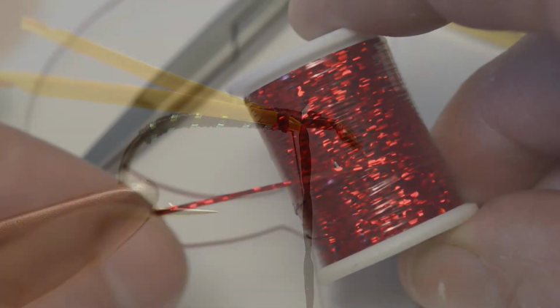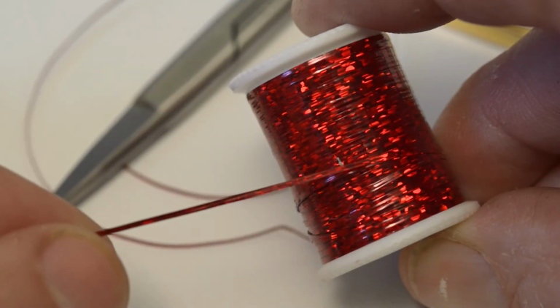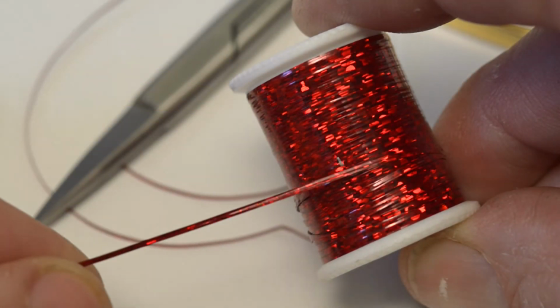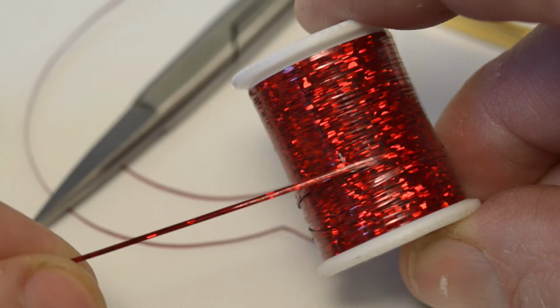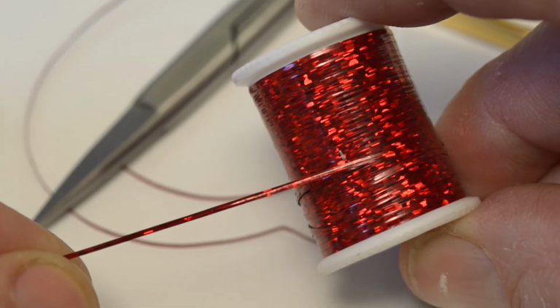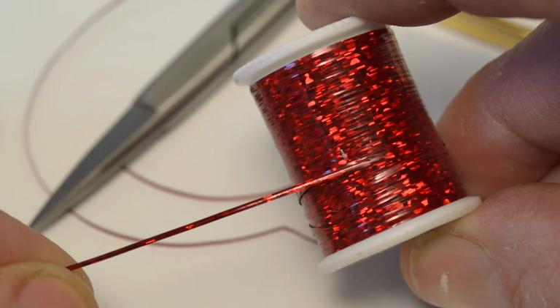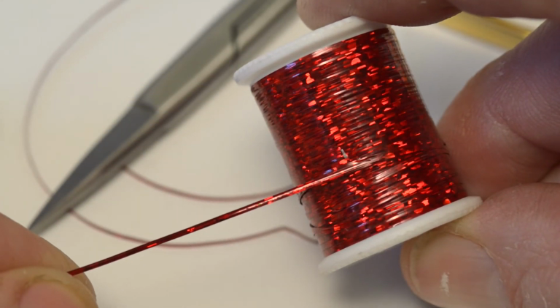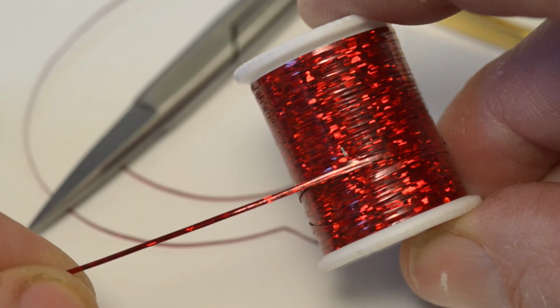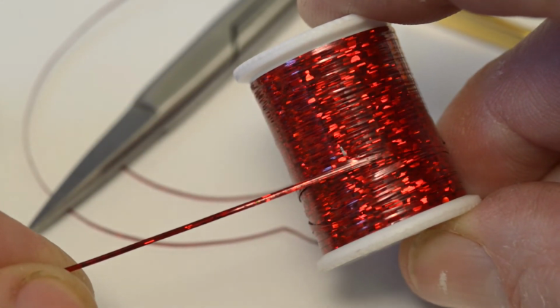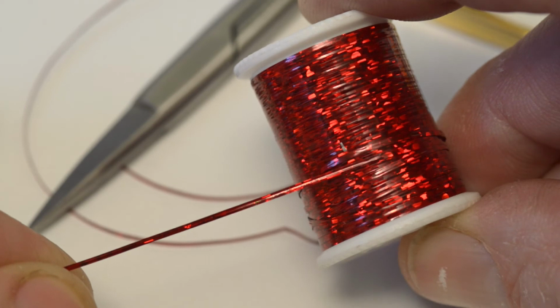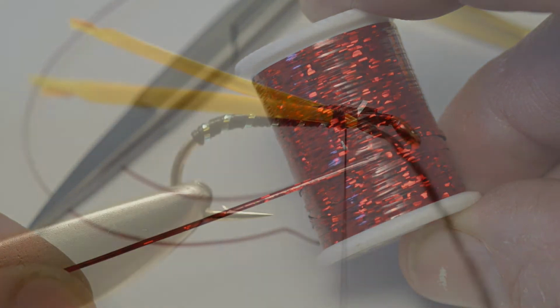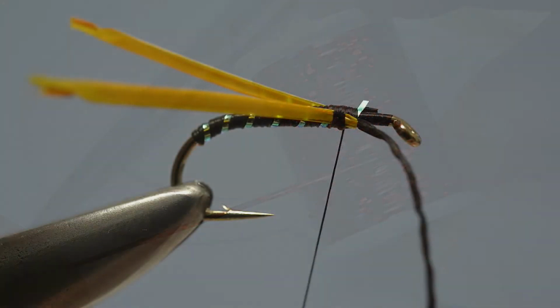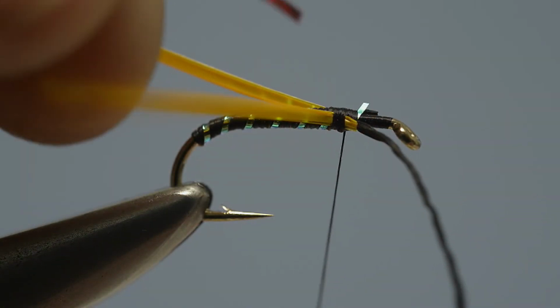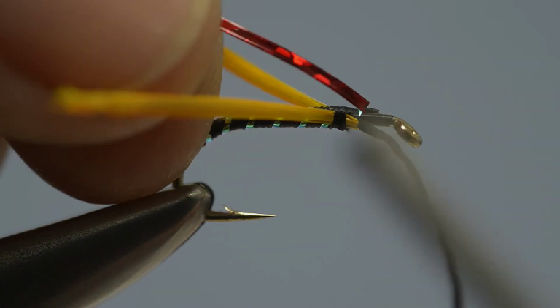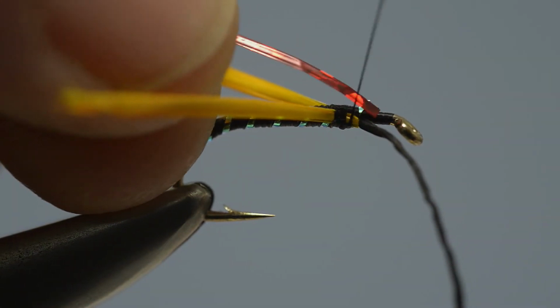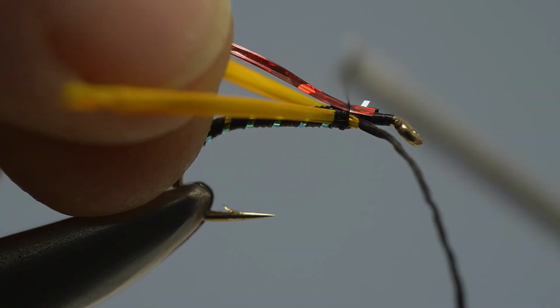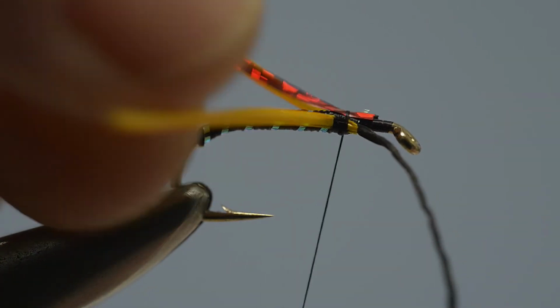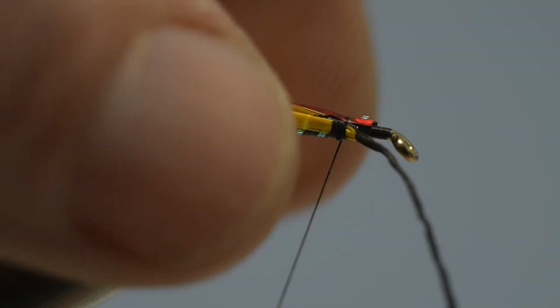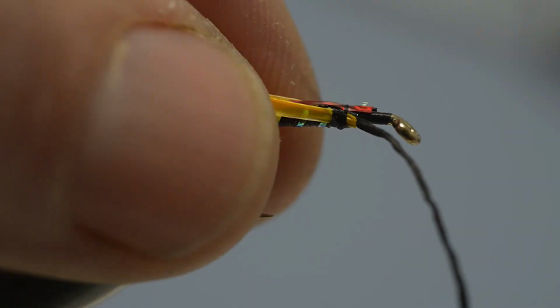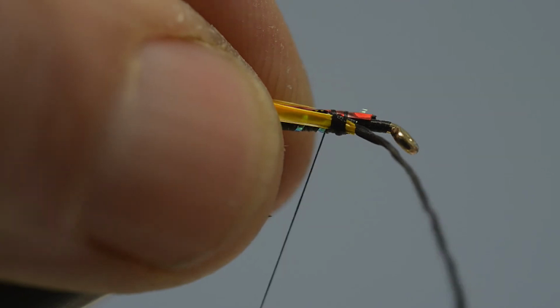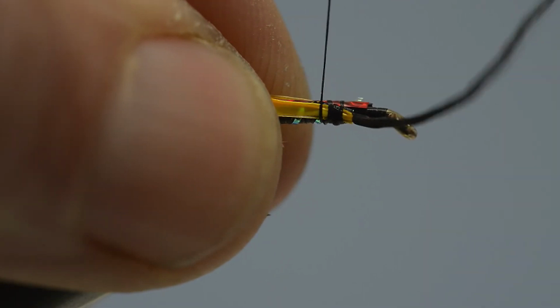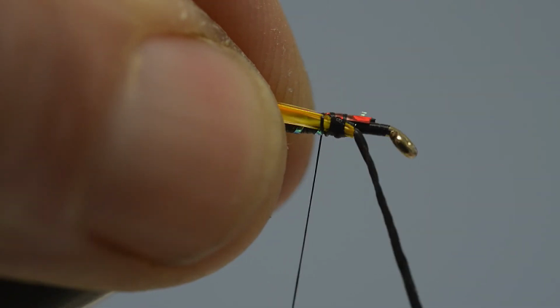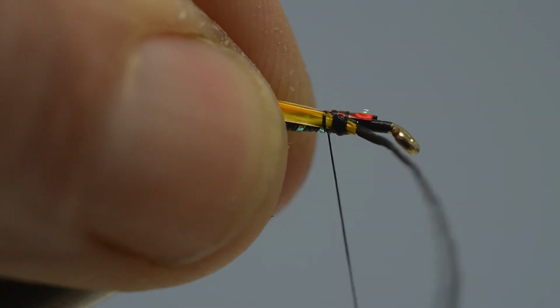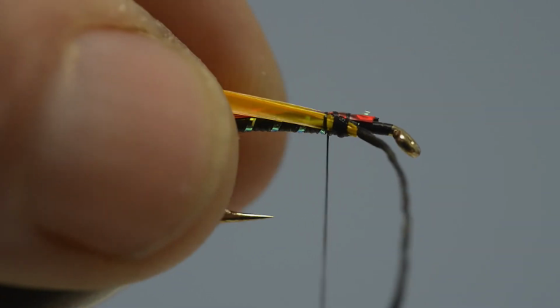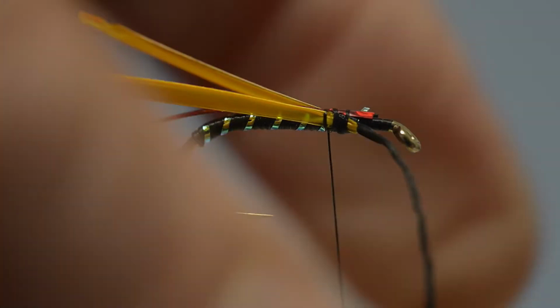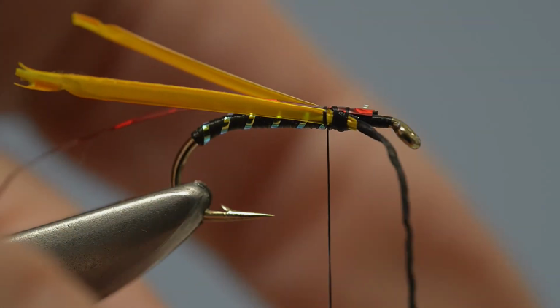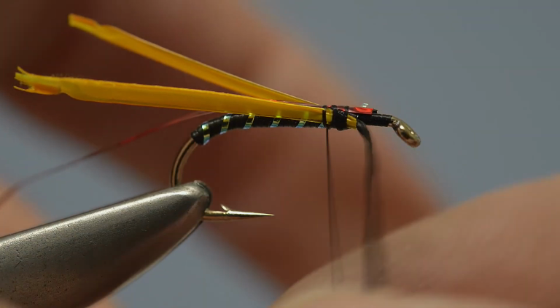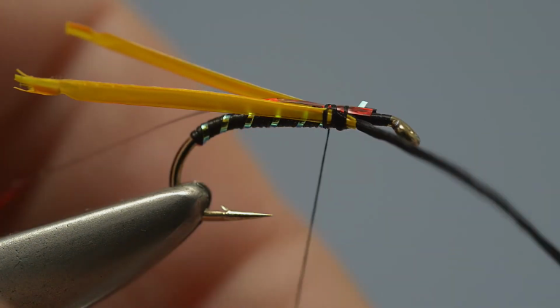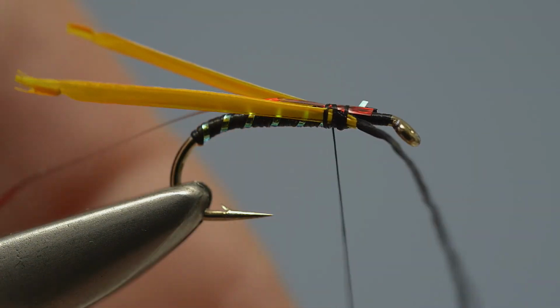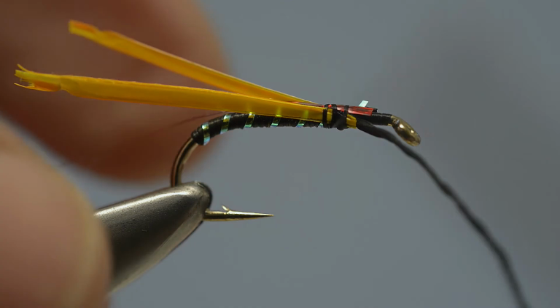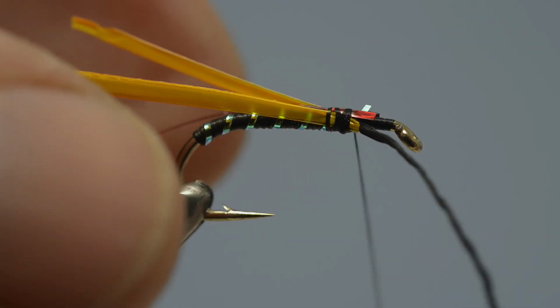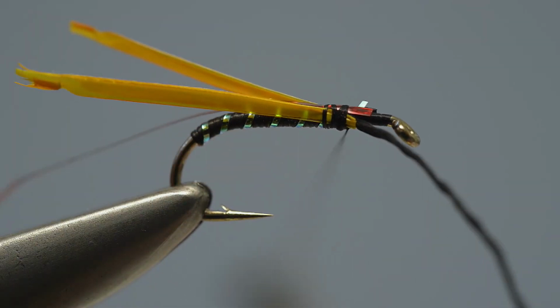A length of medium width red holographic tinsel is used for the thorax cover. Remove a short length from the spool, then offer it up to the hook and catch it in place on top of the thorax. Add further tight turns of thread, working towards the eye.